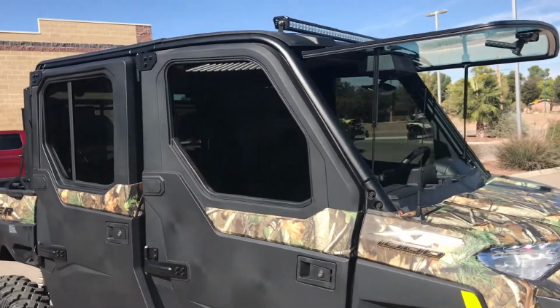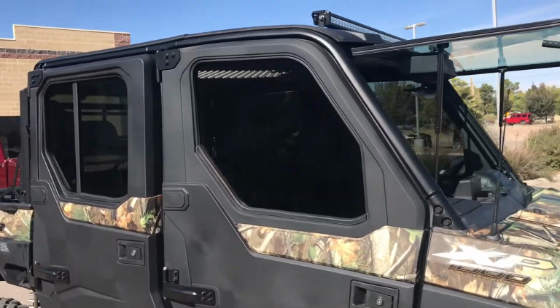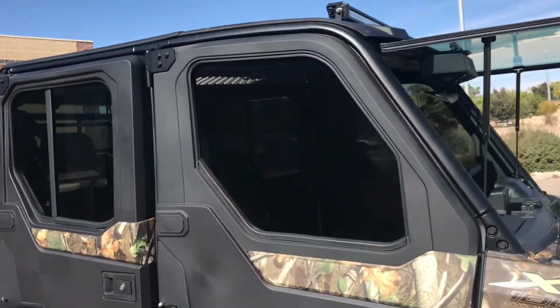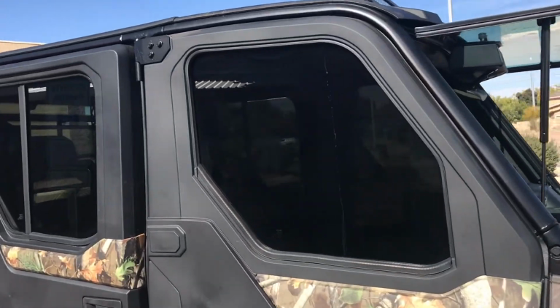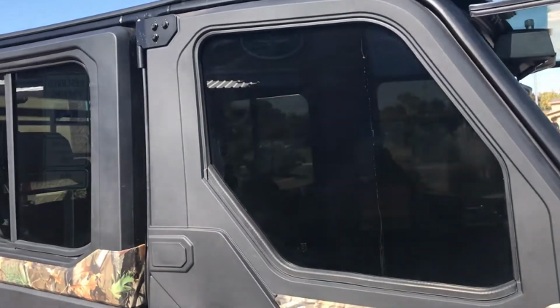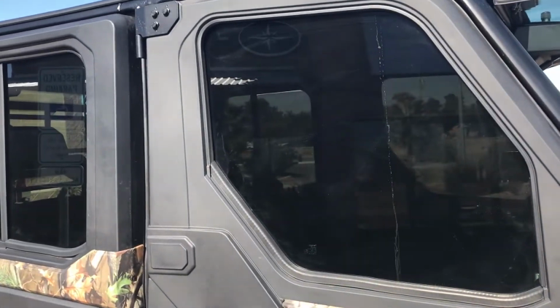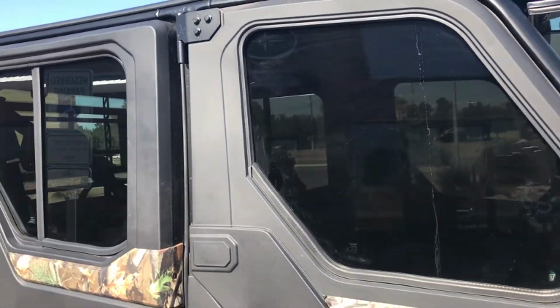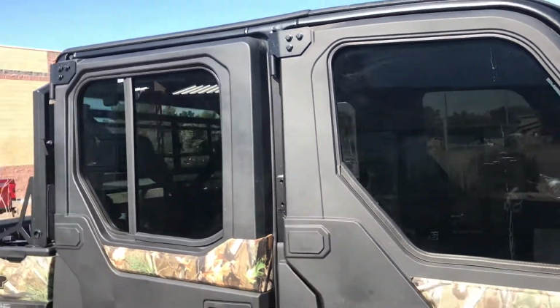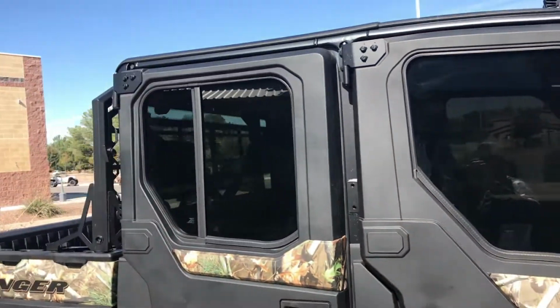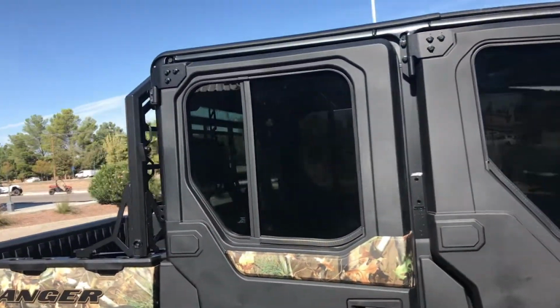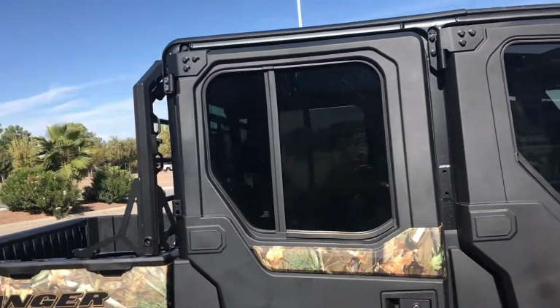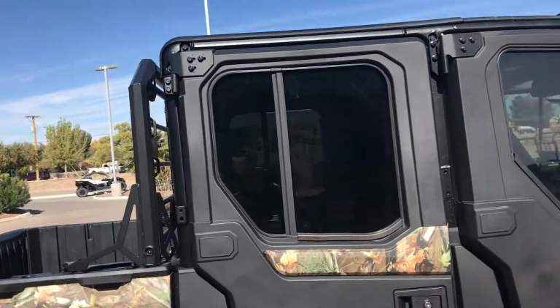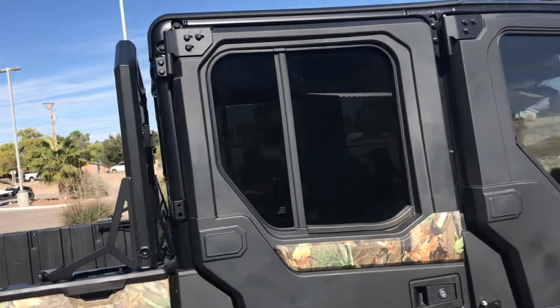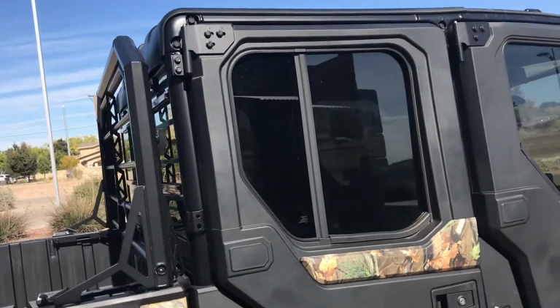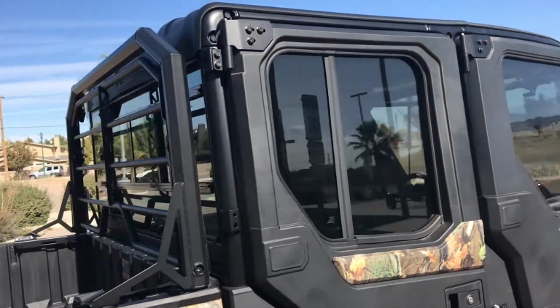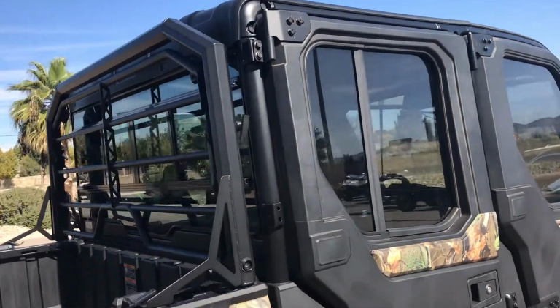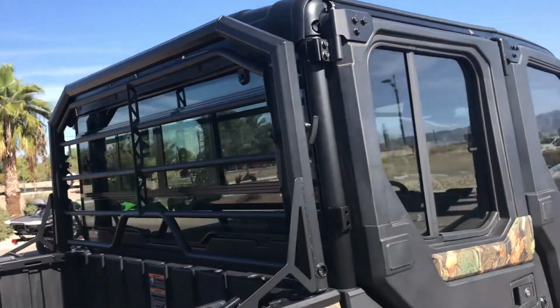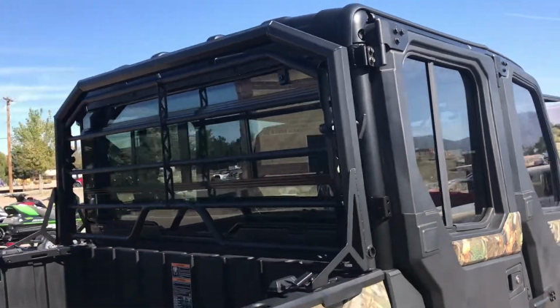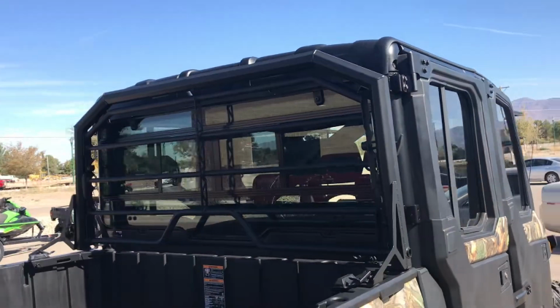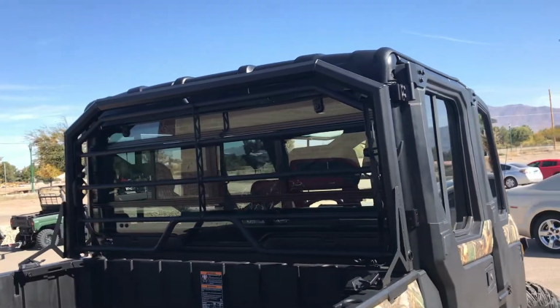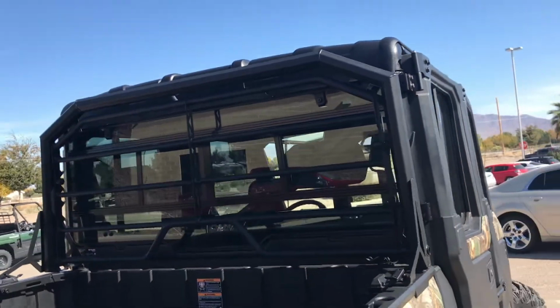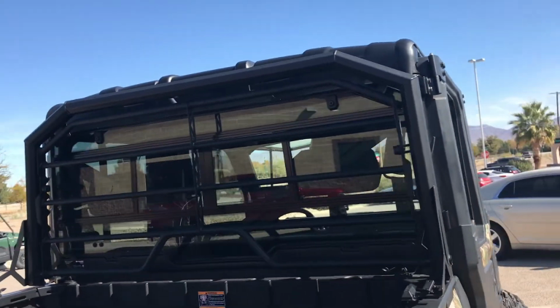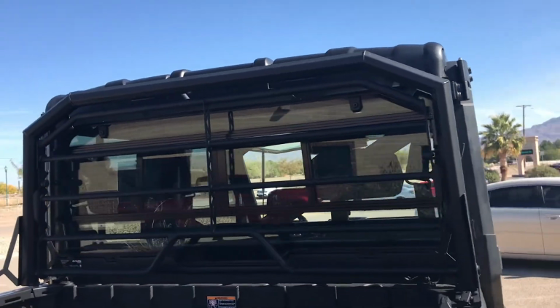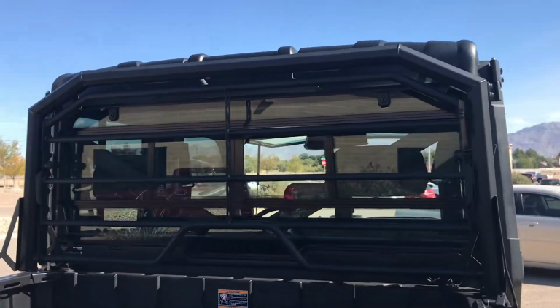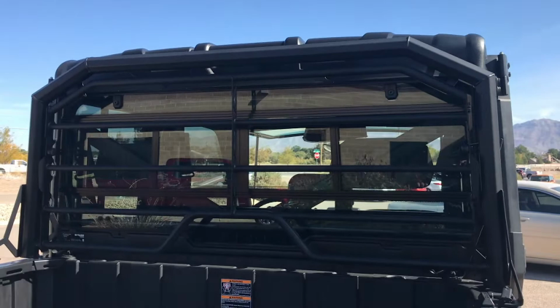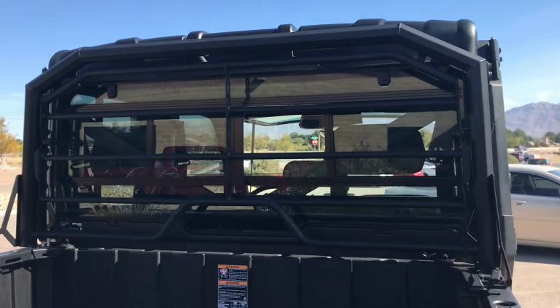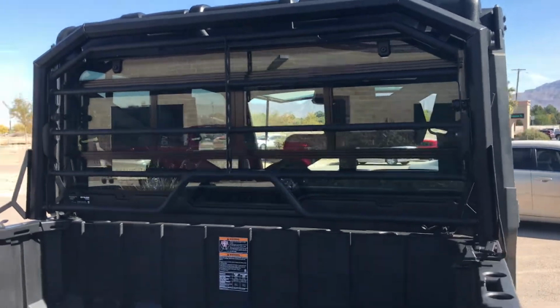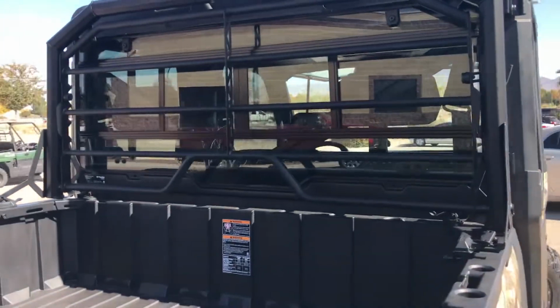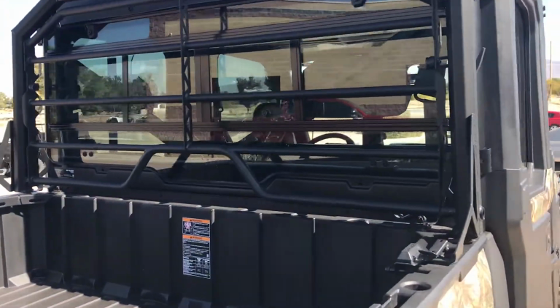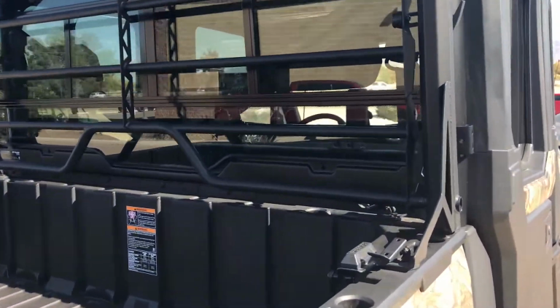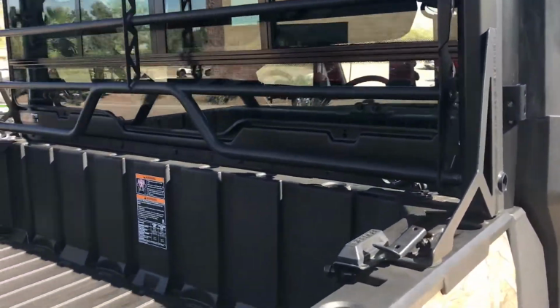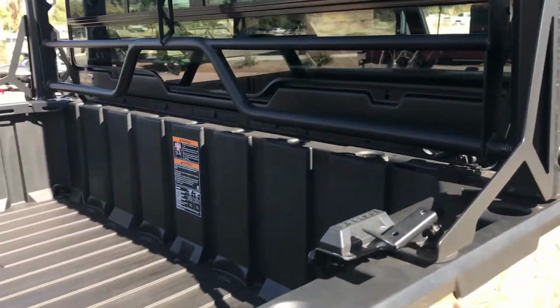Let's not forget the windows — those are actually ceramic tinted windows. Pretty cool, gets you a little more privacy and also keeps it a little cooler in the summertime. We added on the headache rack as well, and it is a lock and ride by Polaris.